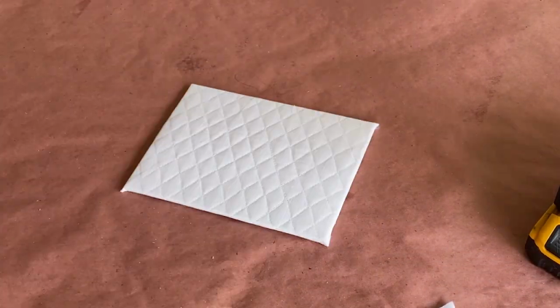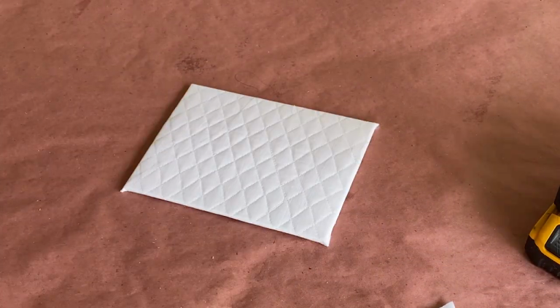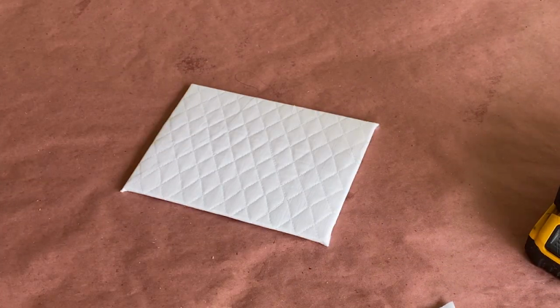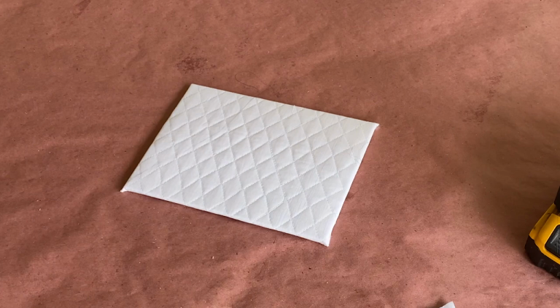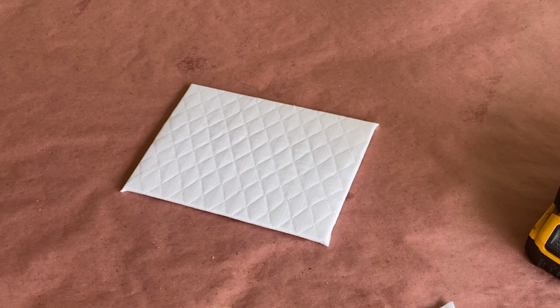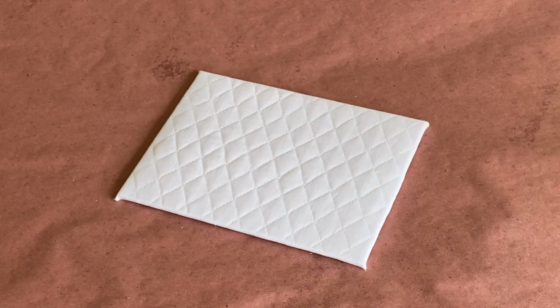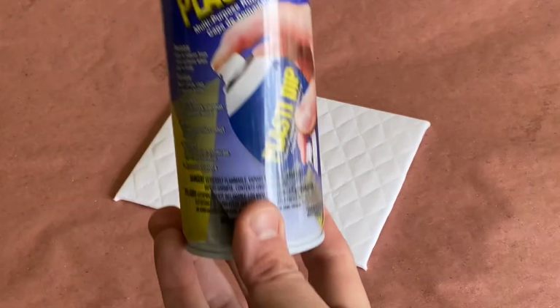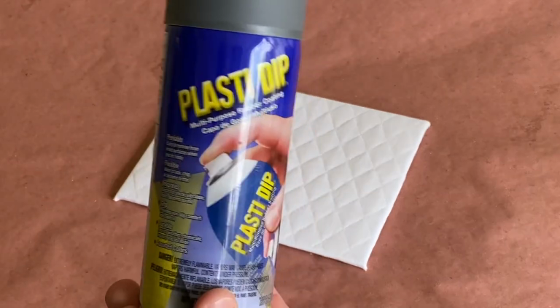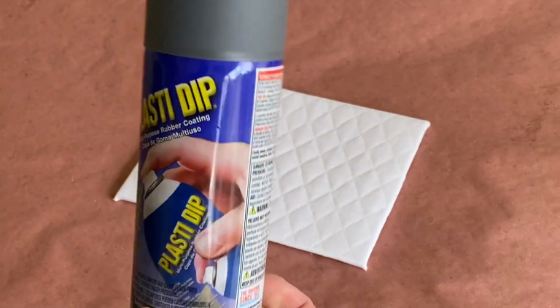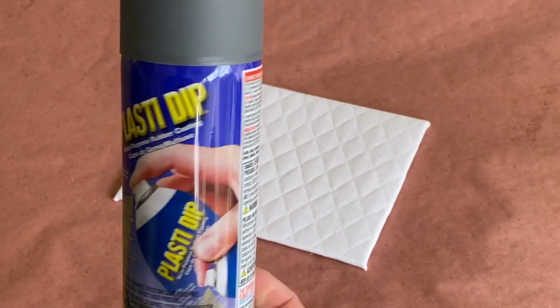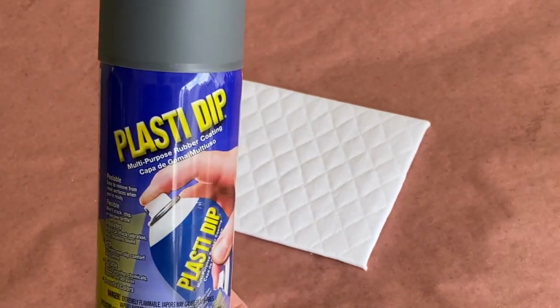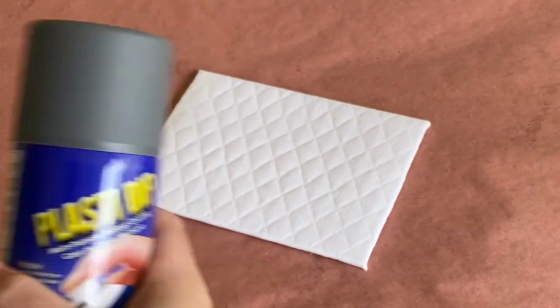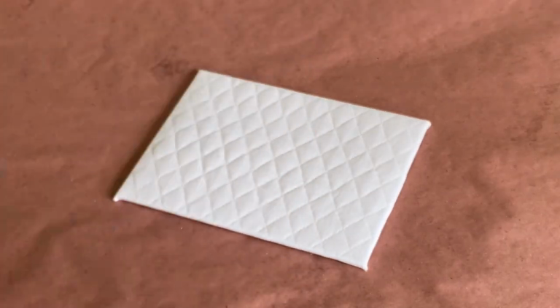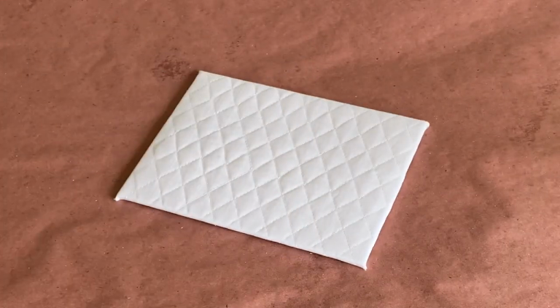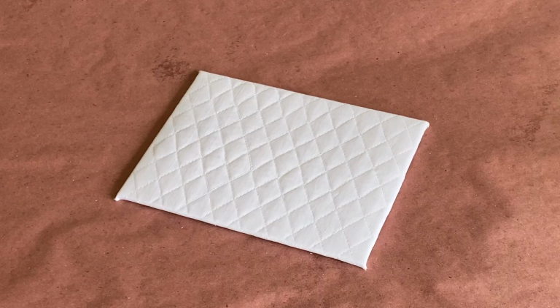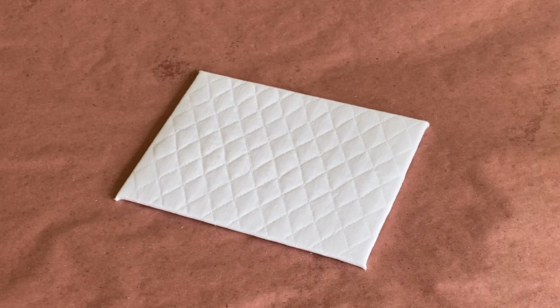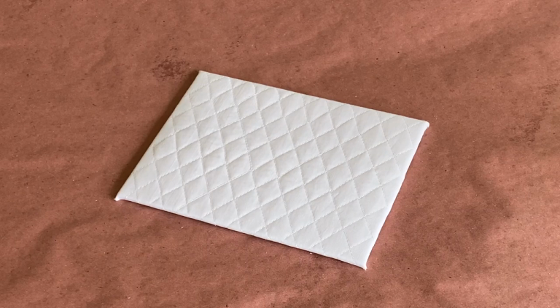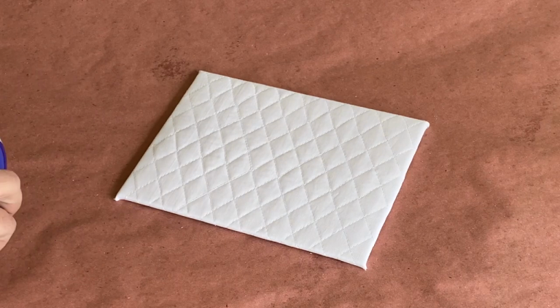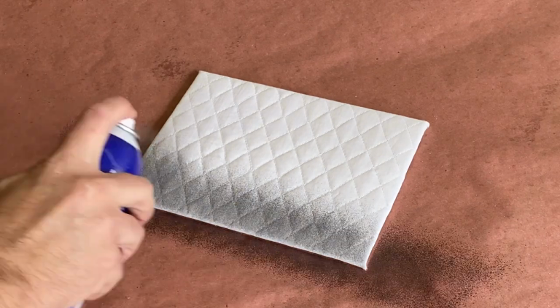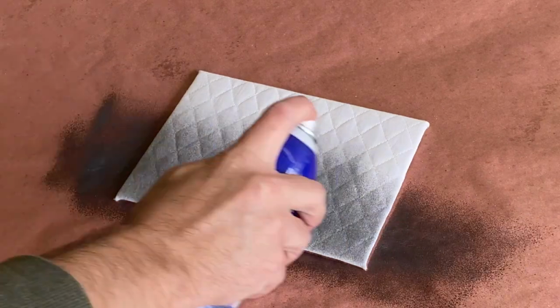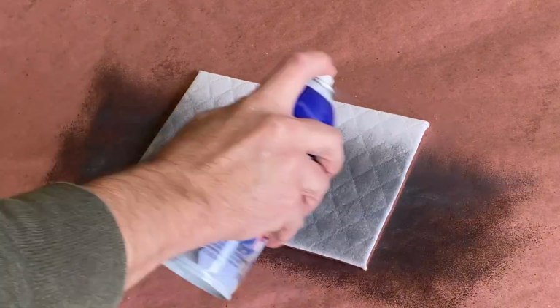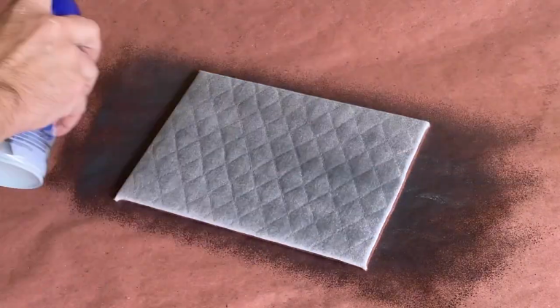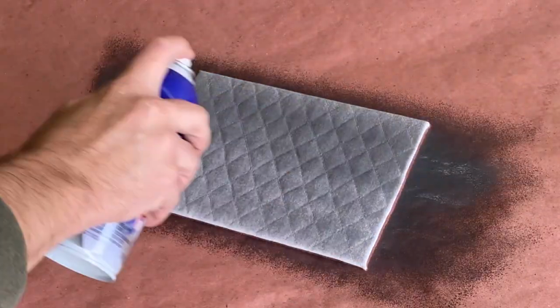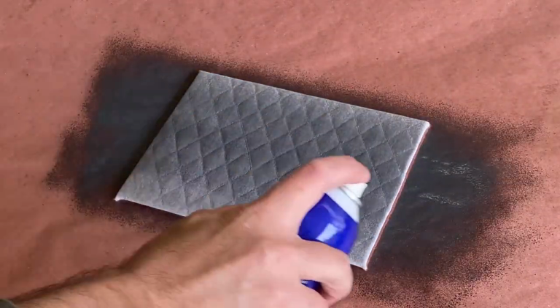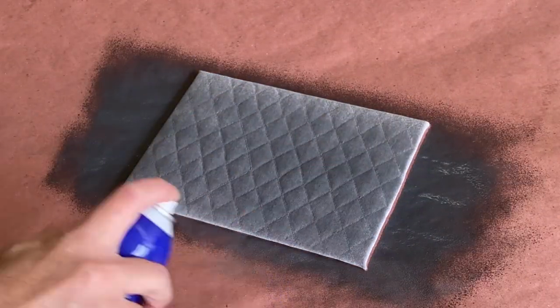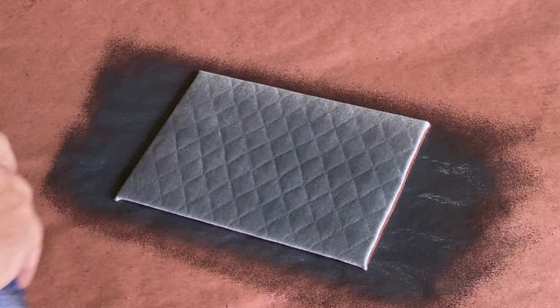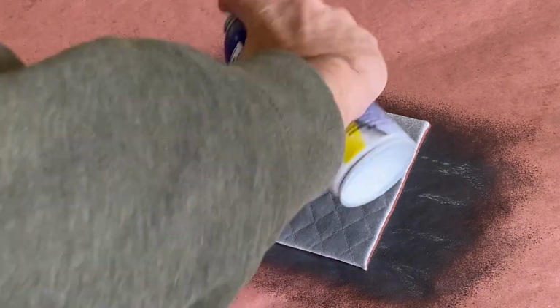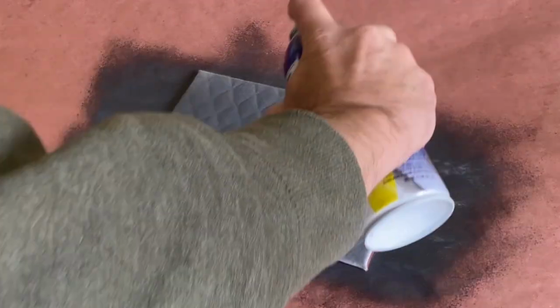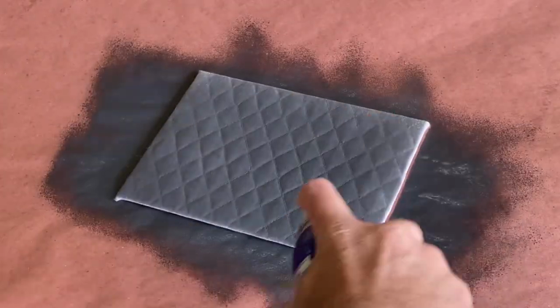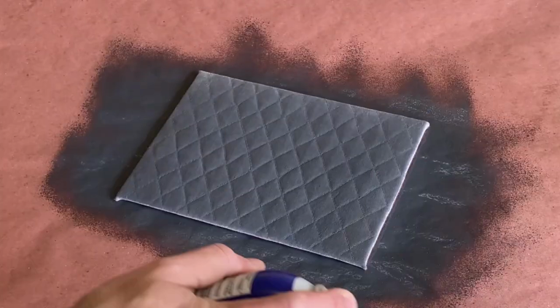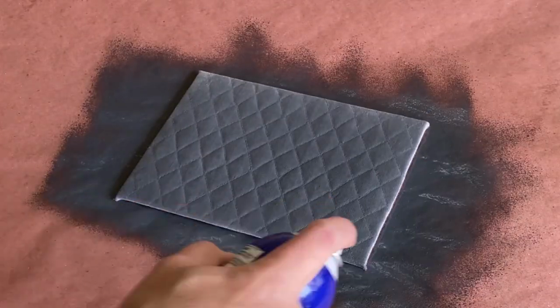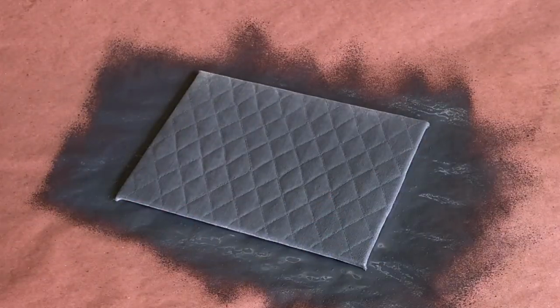Because quilted leather wasn't available at my fabric store, I decided to try coating the quilted fabric with PlastiDip. I applied three wet coats, 30 minutes apart, to build up to the final piece, and then set it aside to dry for the rest of the day.